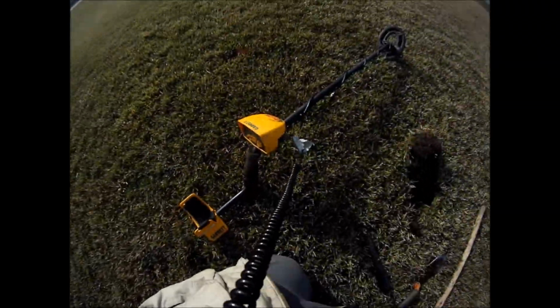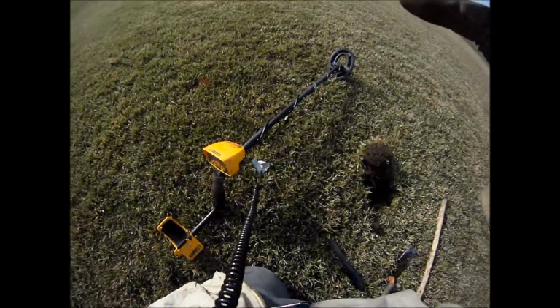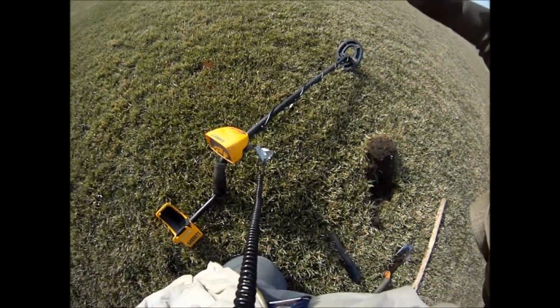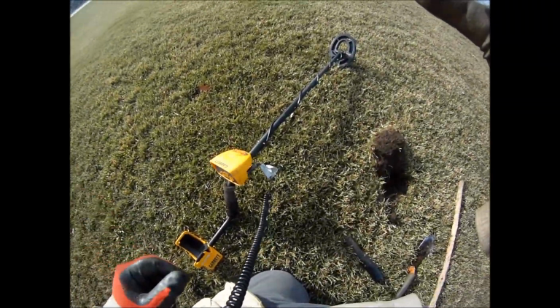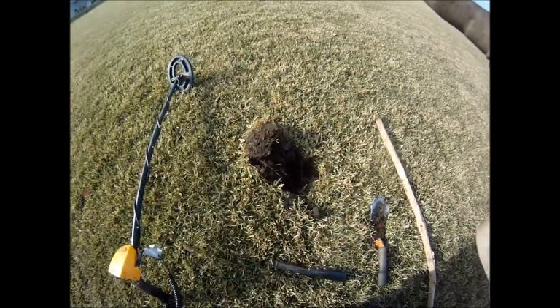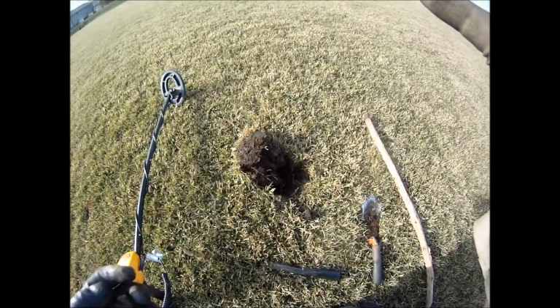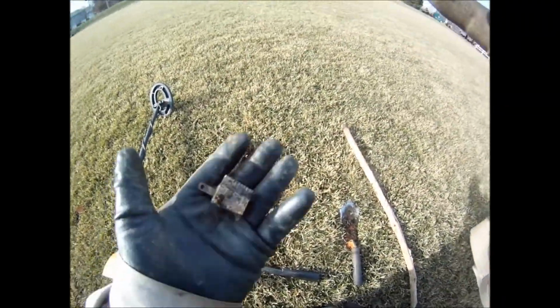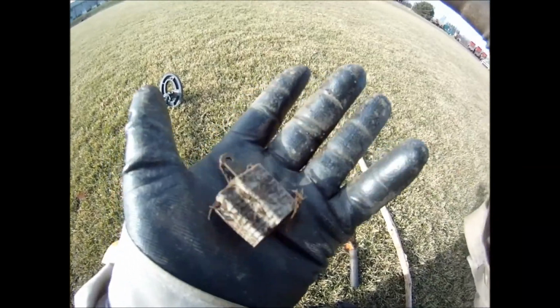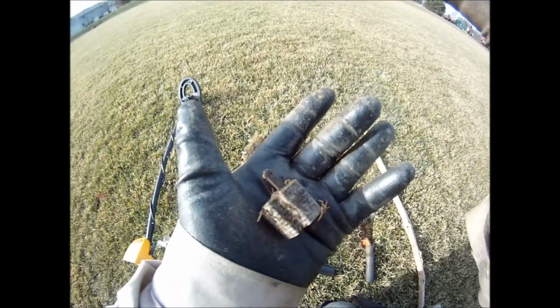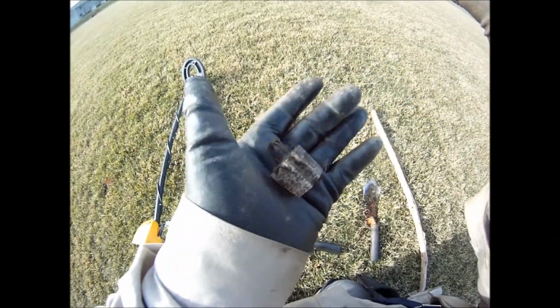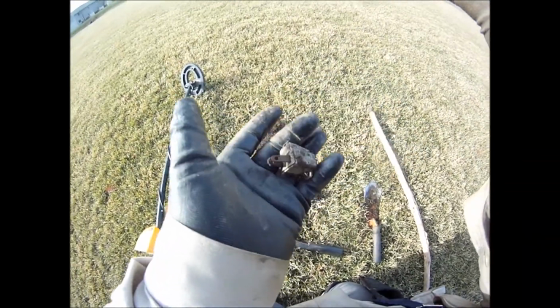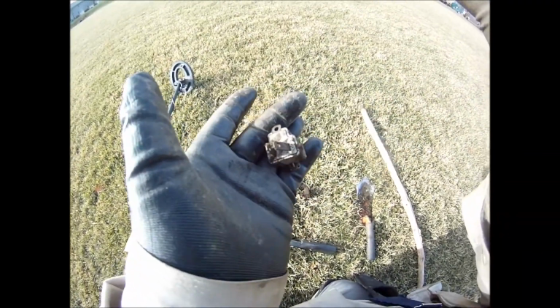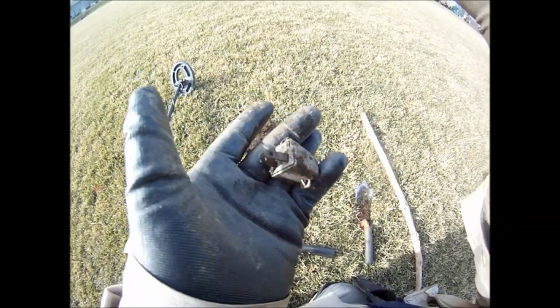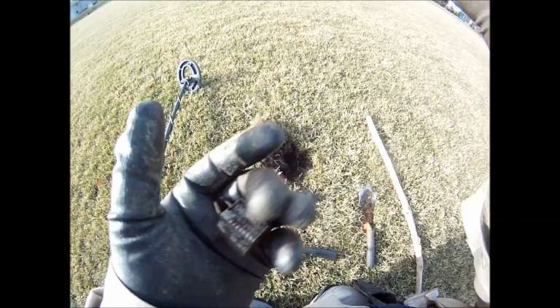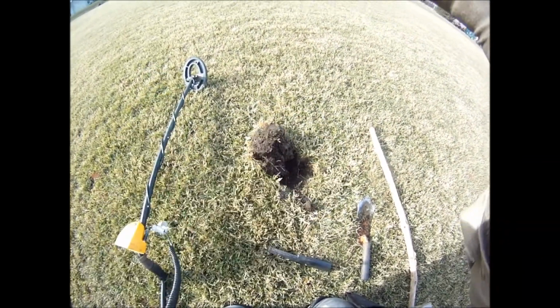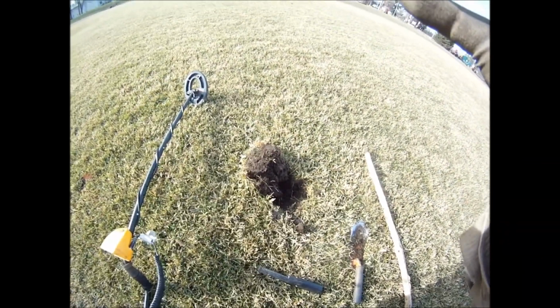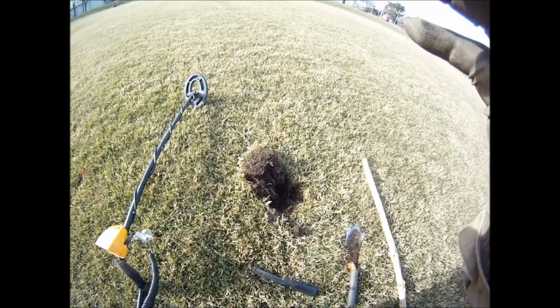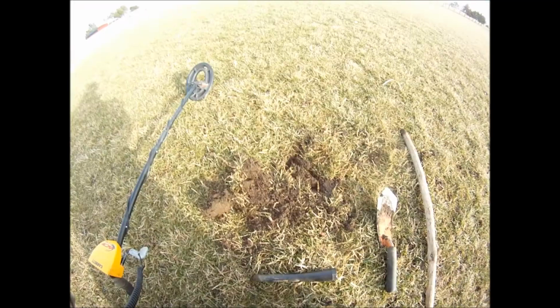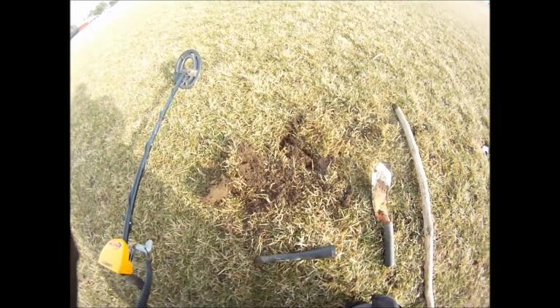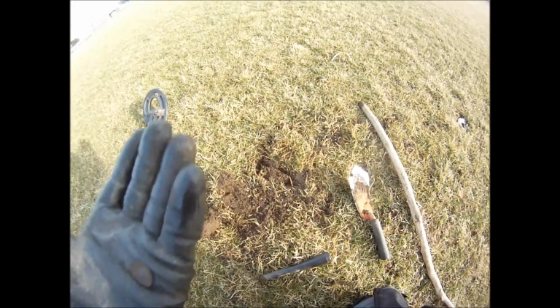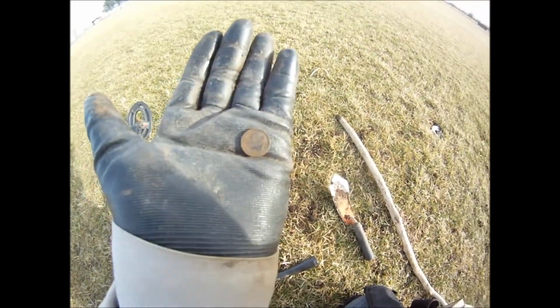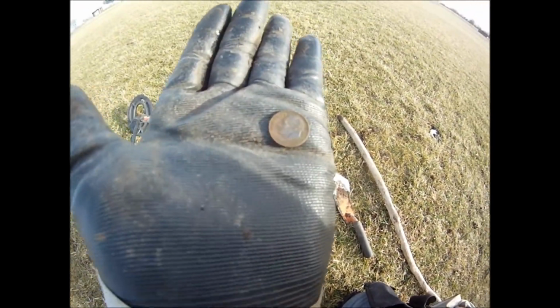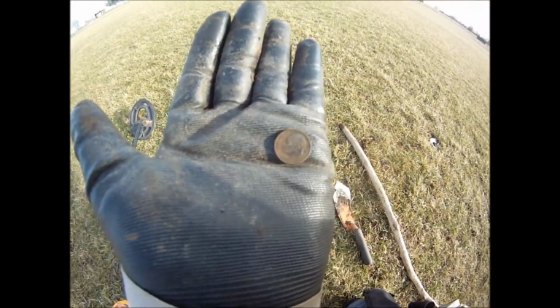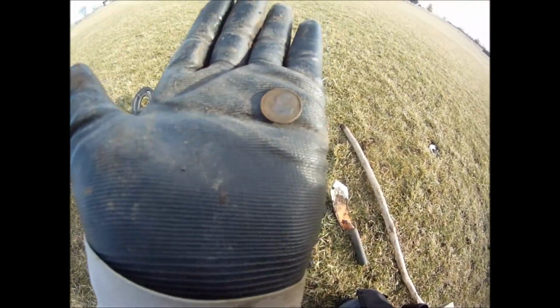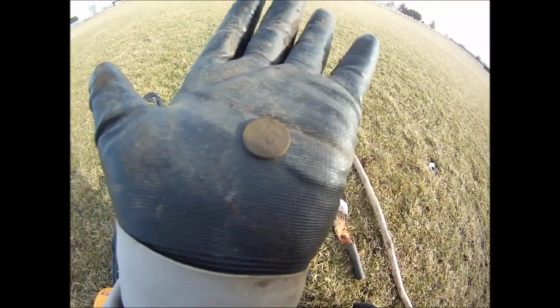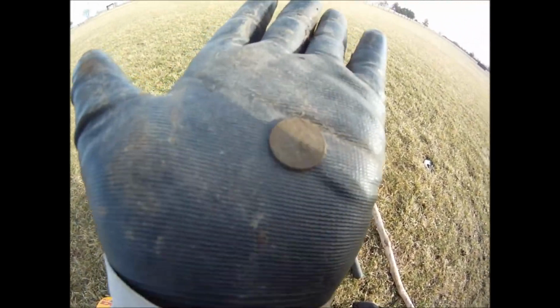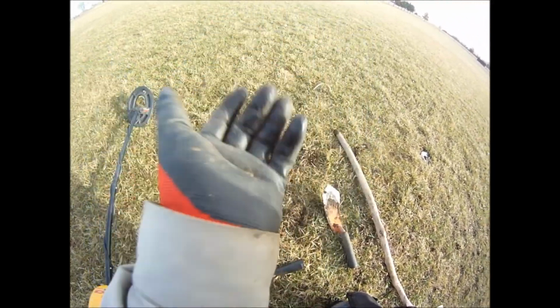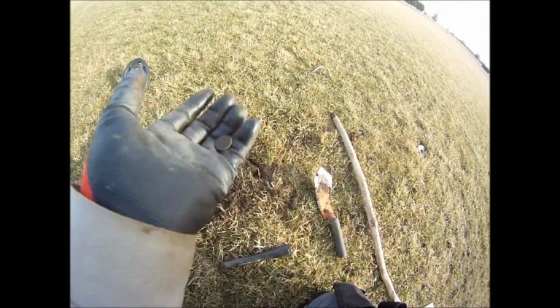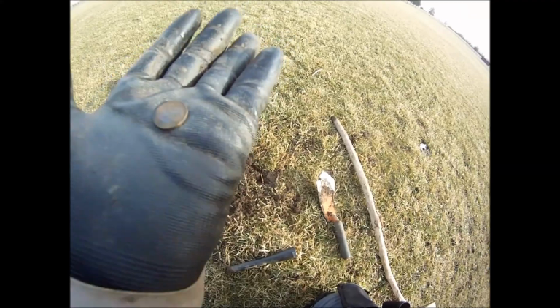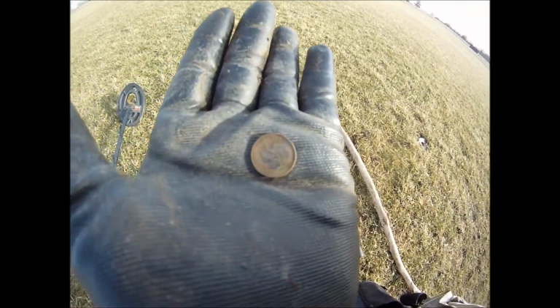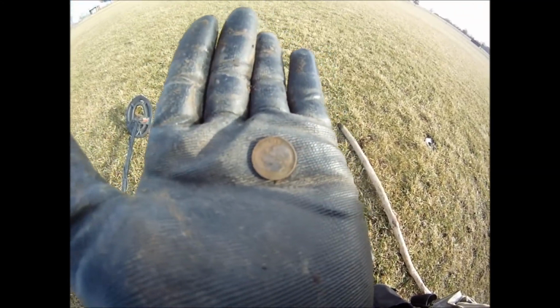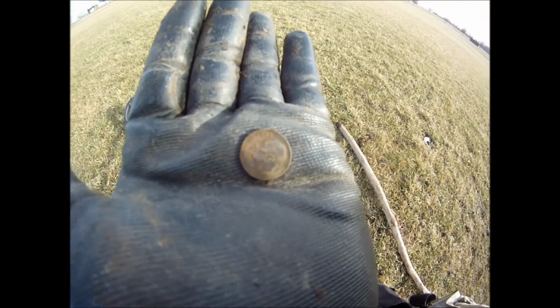Garrett Ace 250 — finds the power, the power of the two. Second dime for the day. Two dimes!